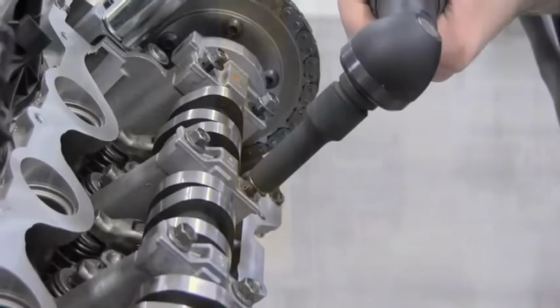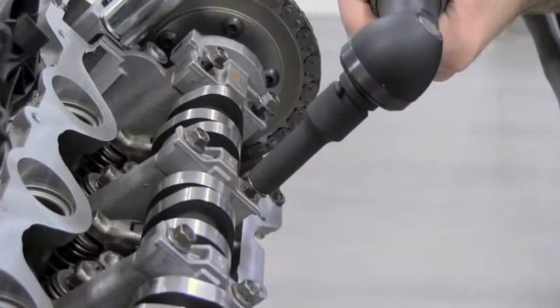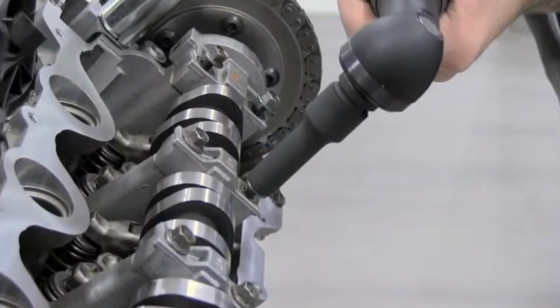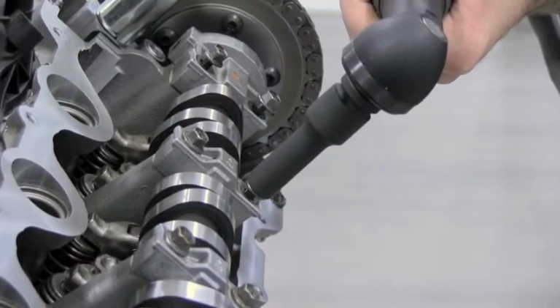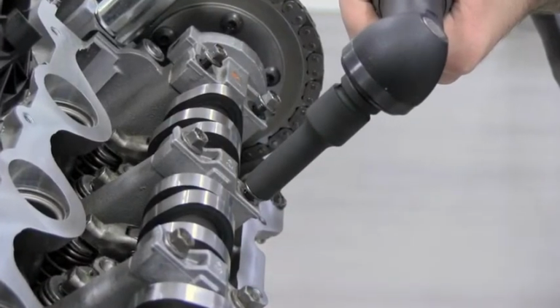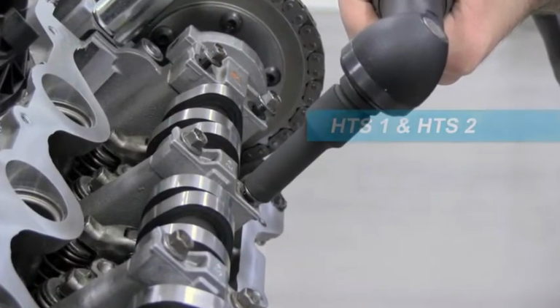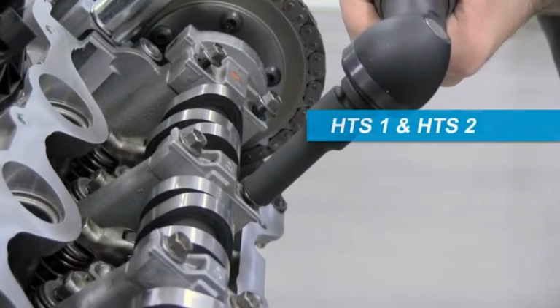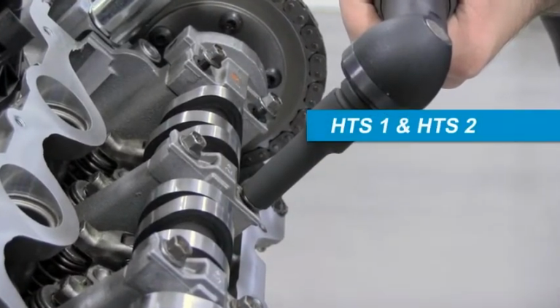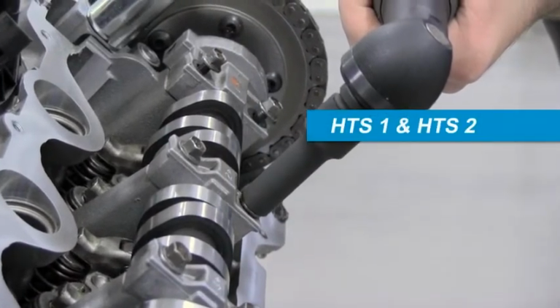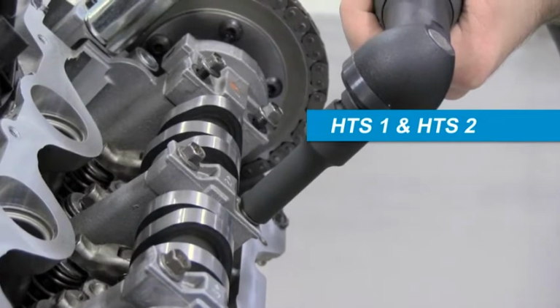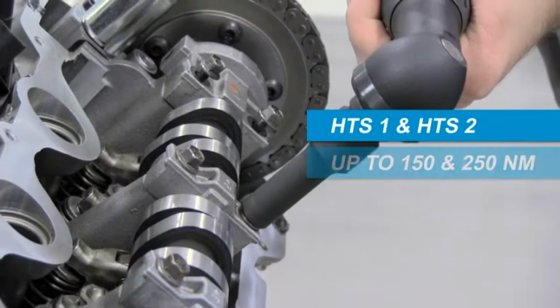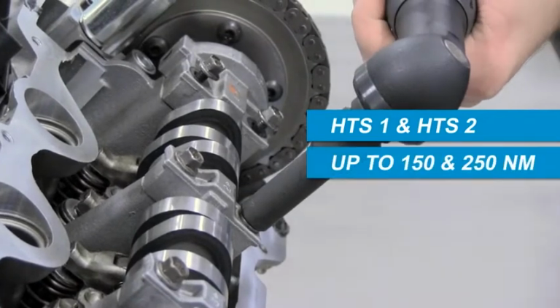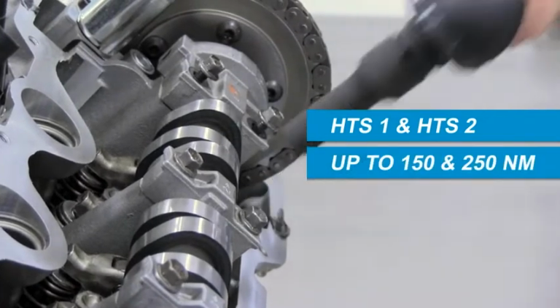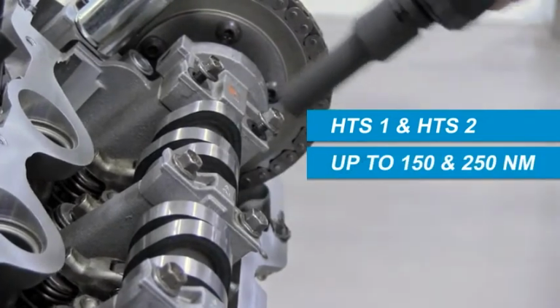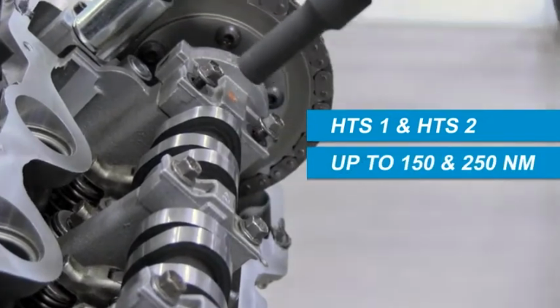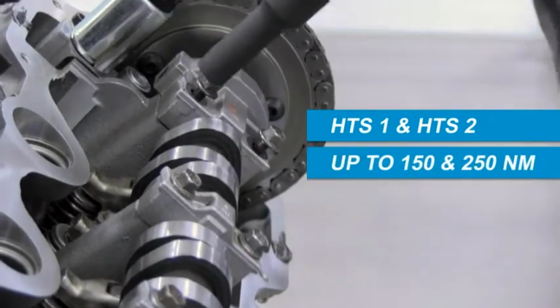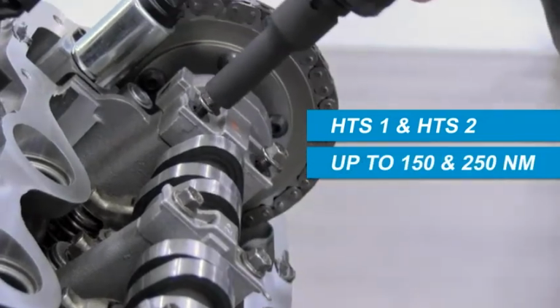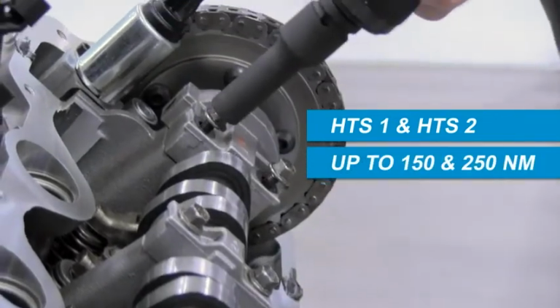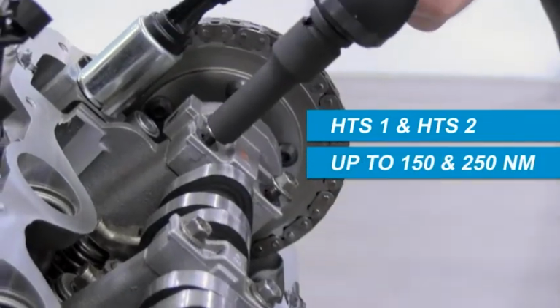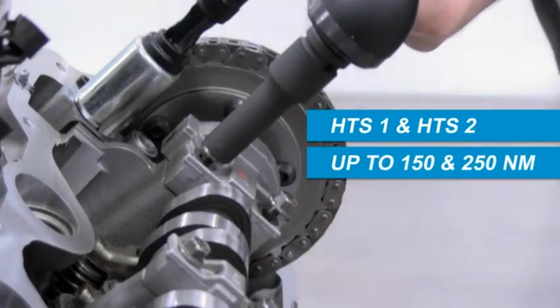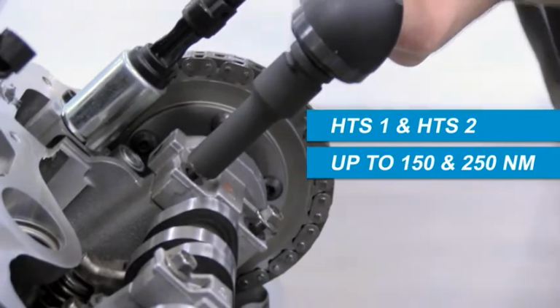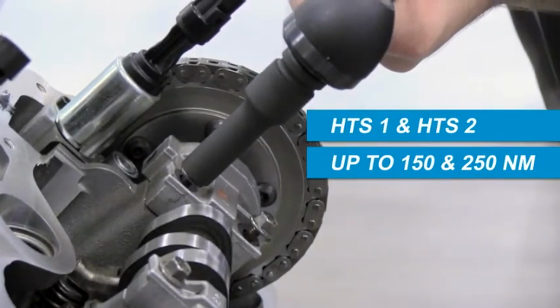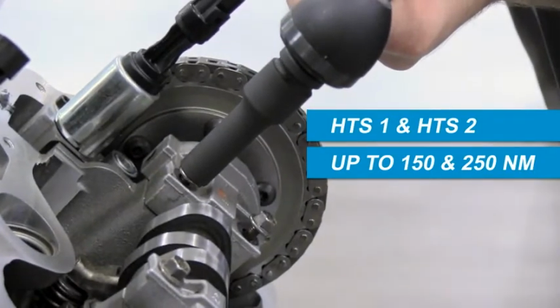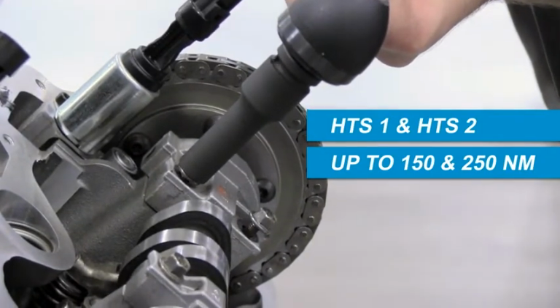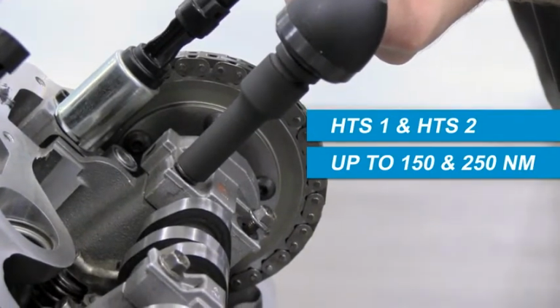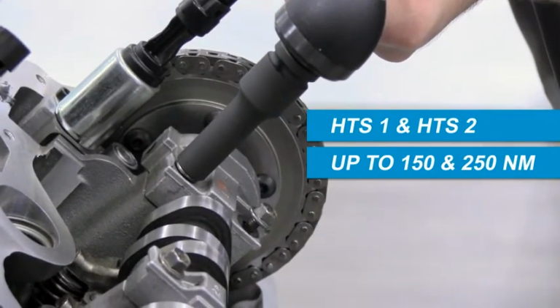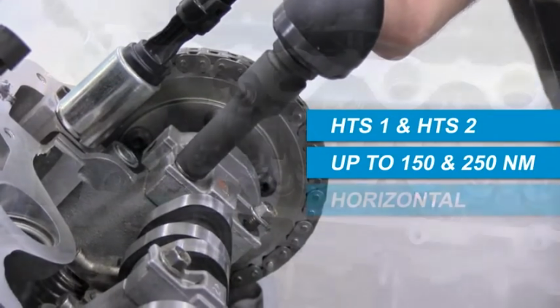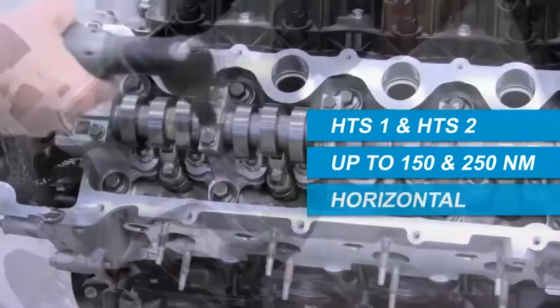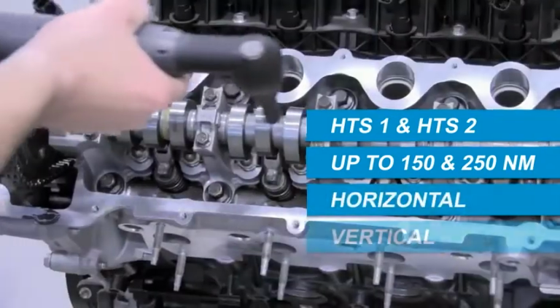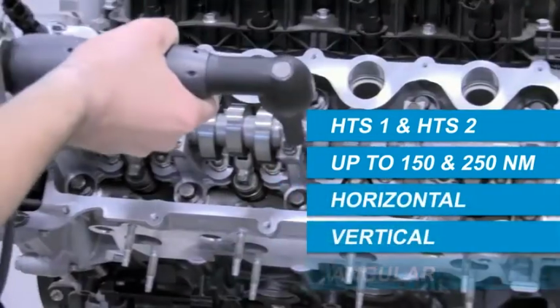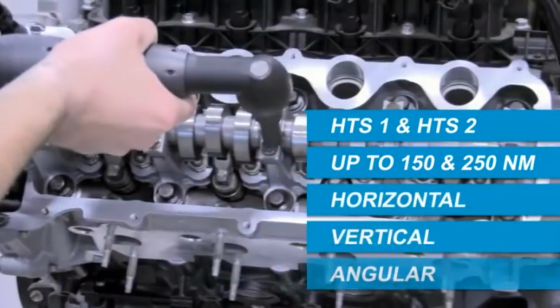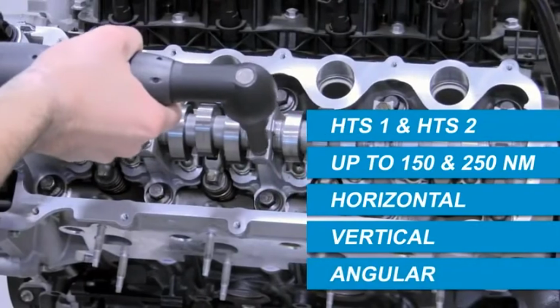Two models are available — HTS1 and HTS2 — providing up to 150 and 250 newton meters of torque capacity, respectively, for standard sizes. Torque can be applied in a horizontal, vertical, or angular tightening orientation.